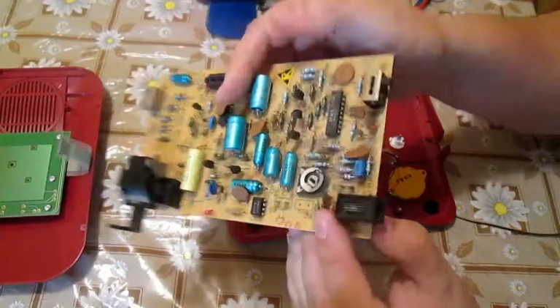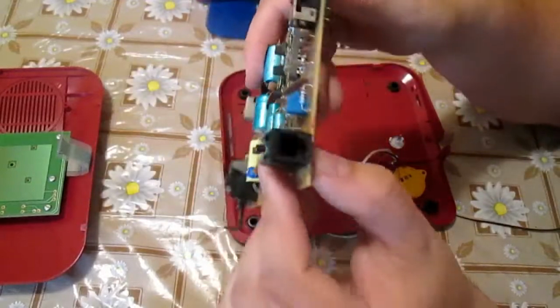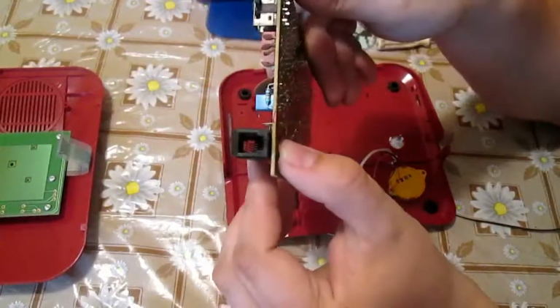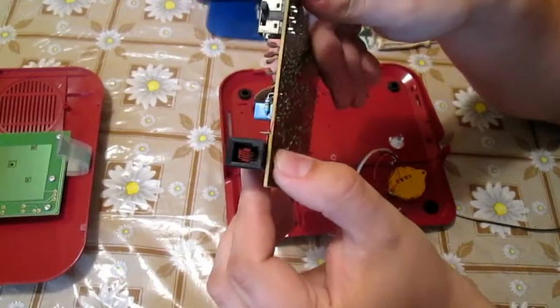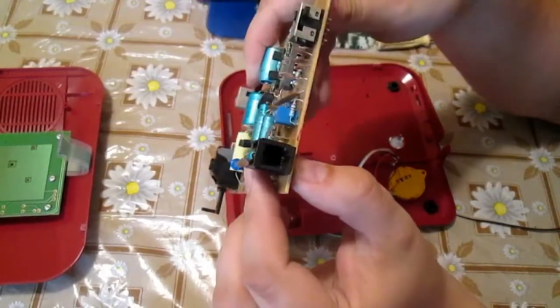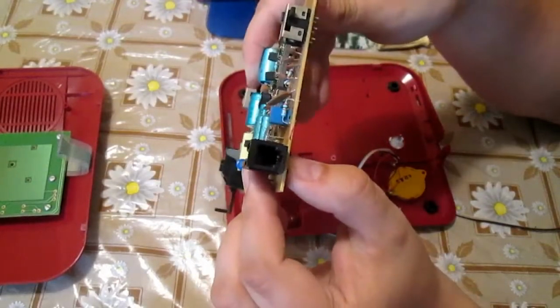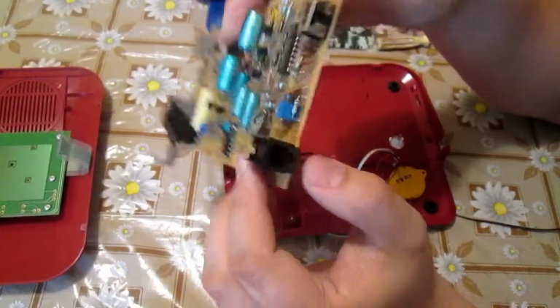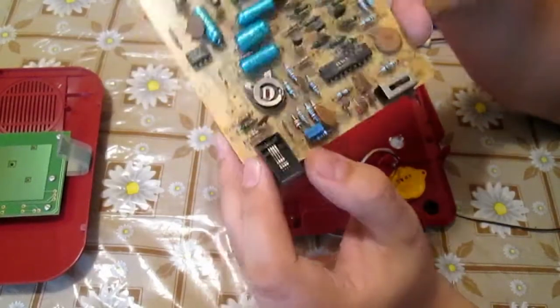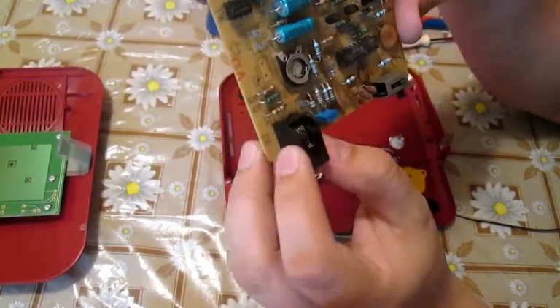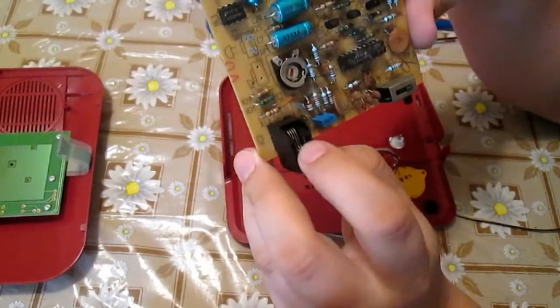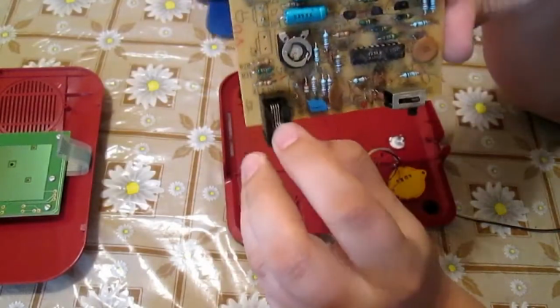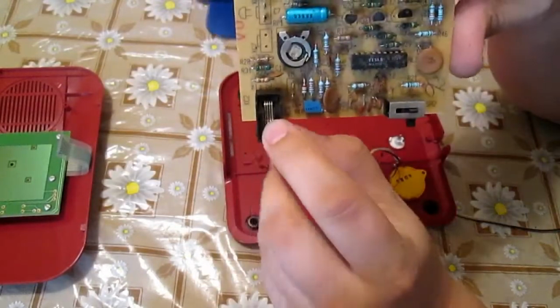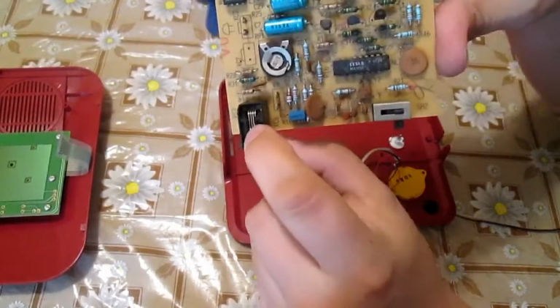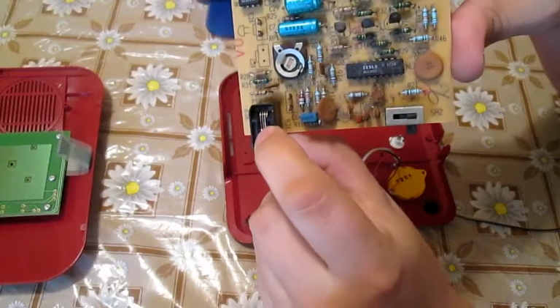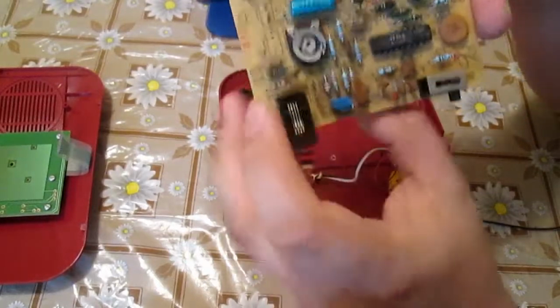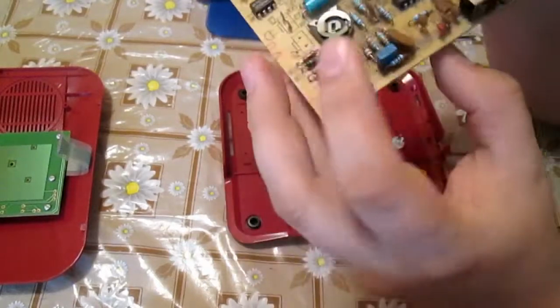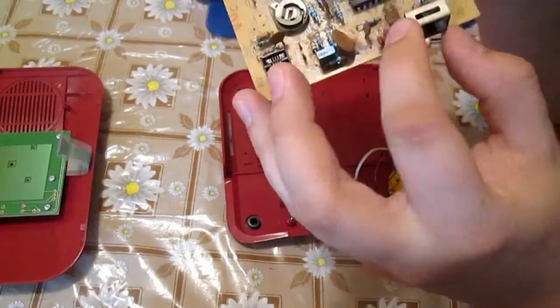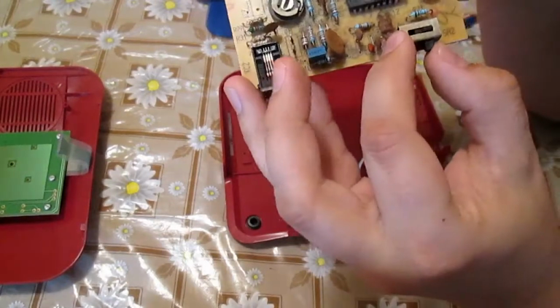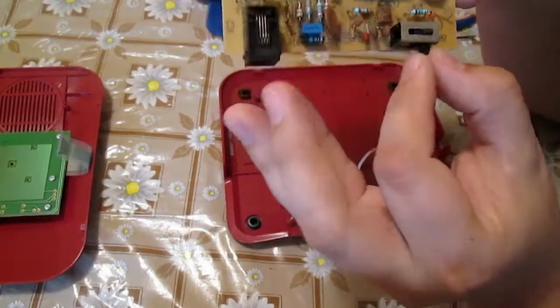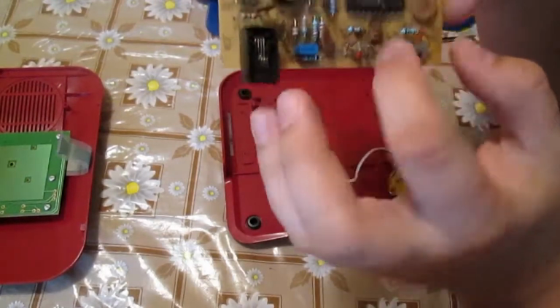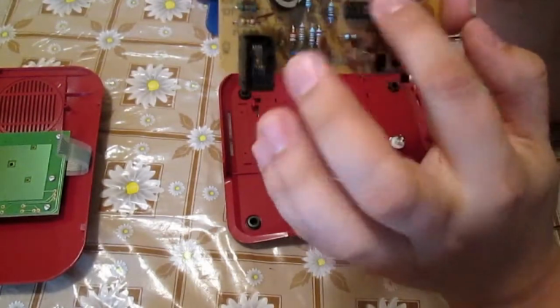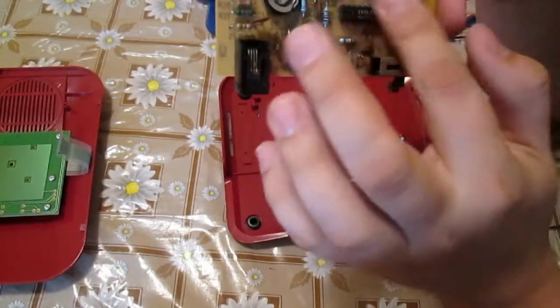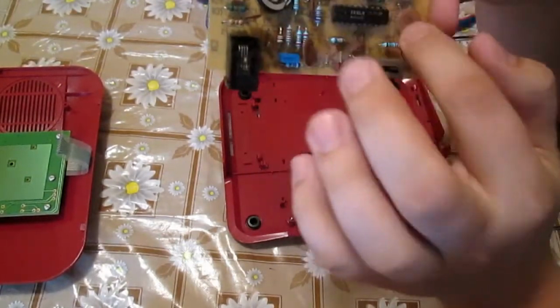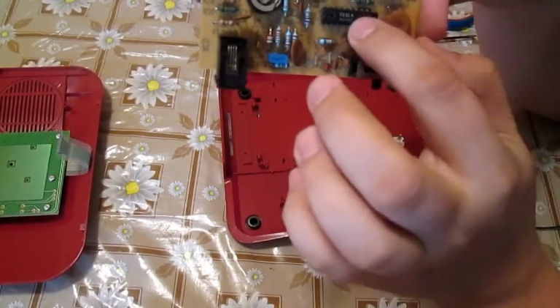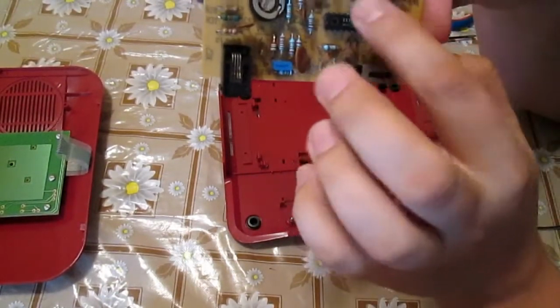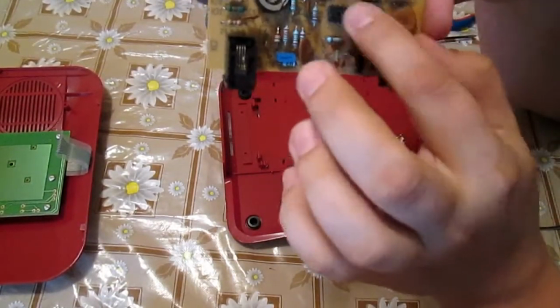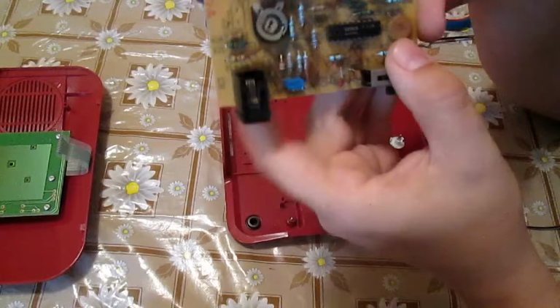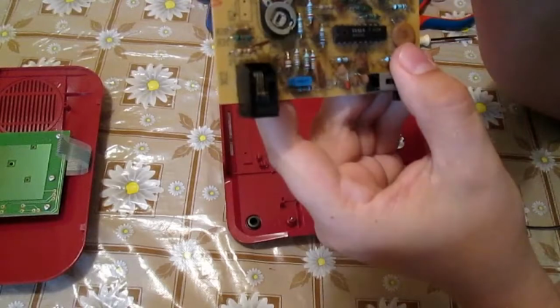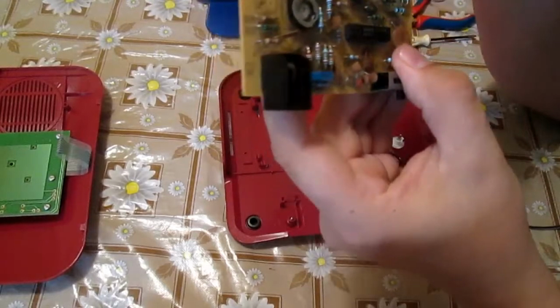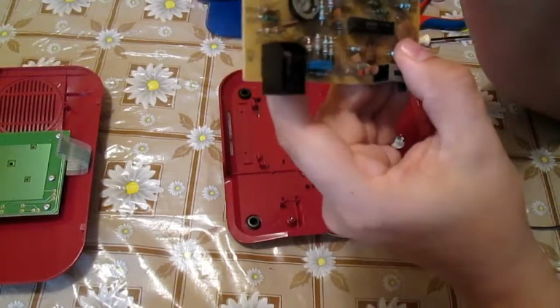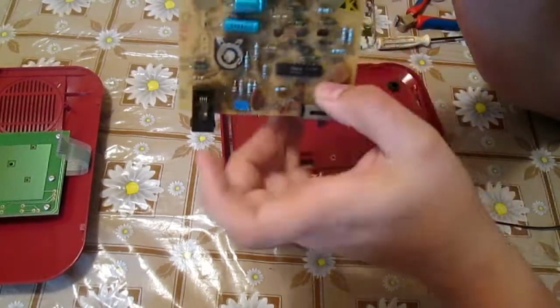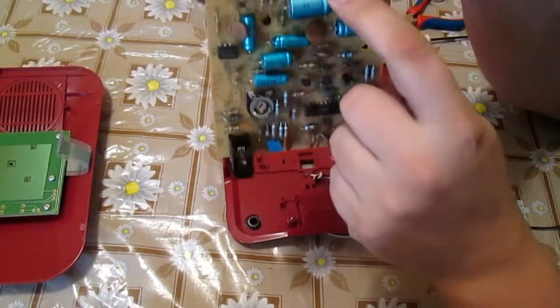This low grey board does not seem much, but there could be gold in those connectors, probably silver in the switches, and again gold in the IC chips.